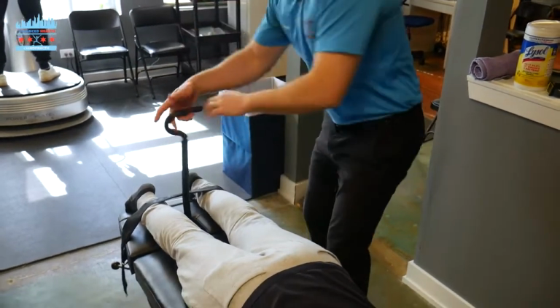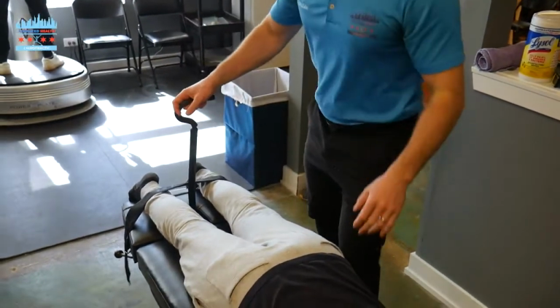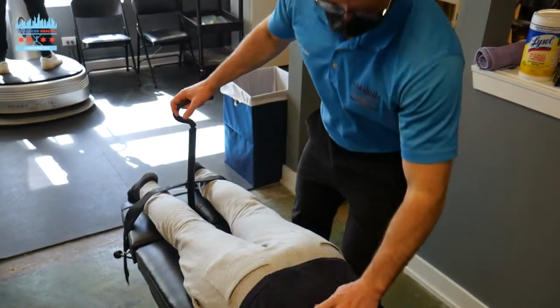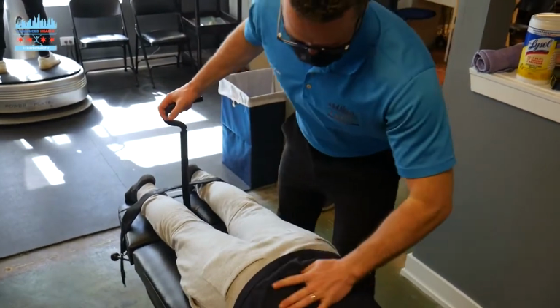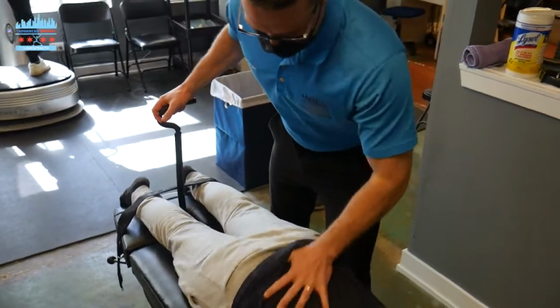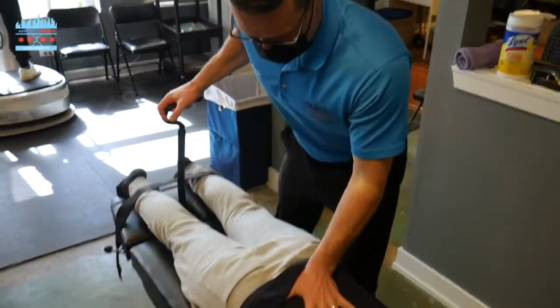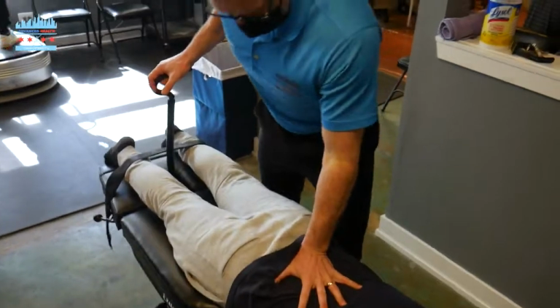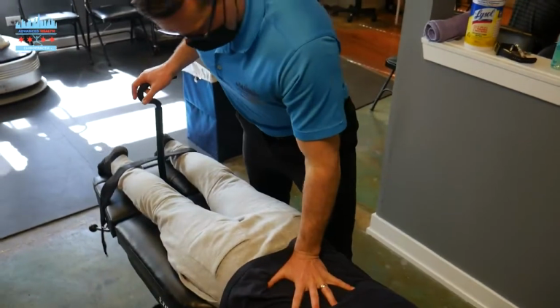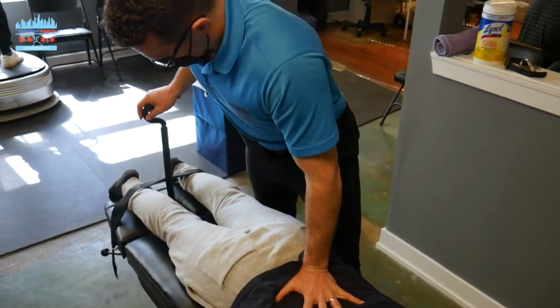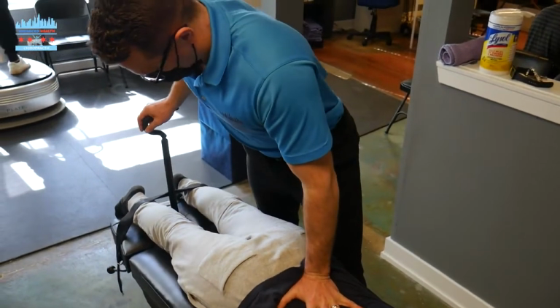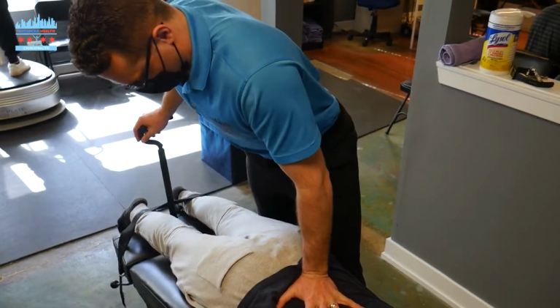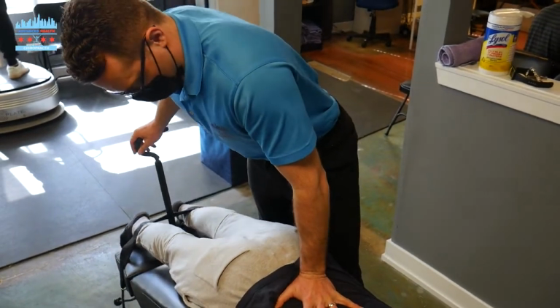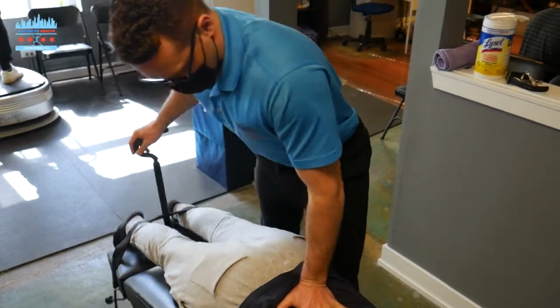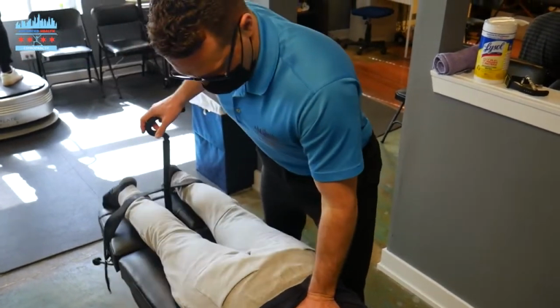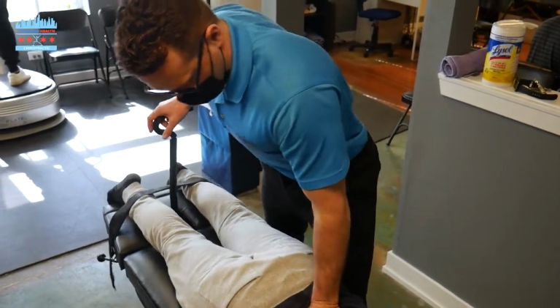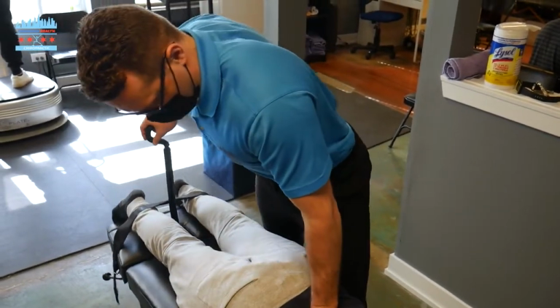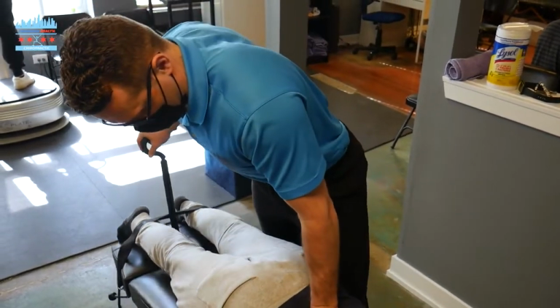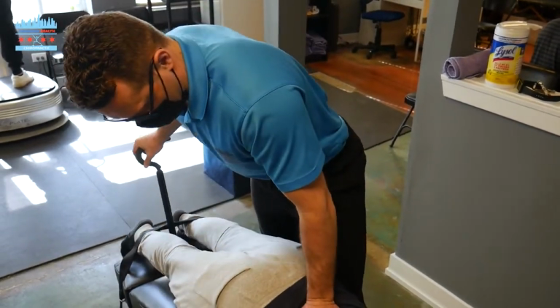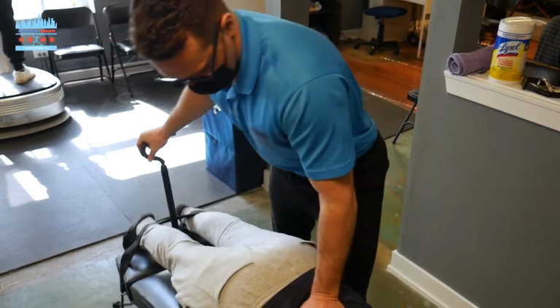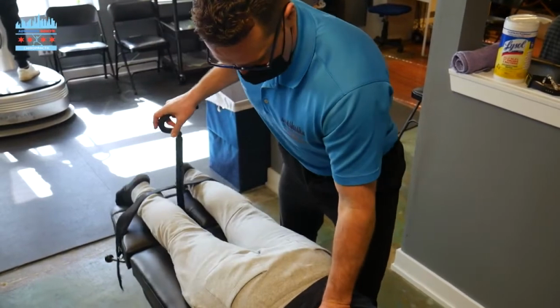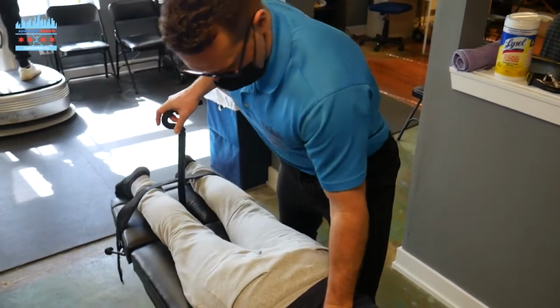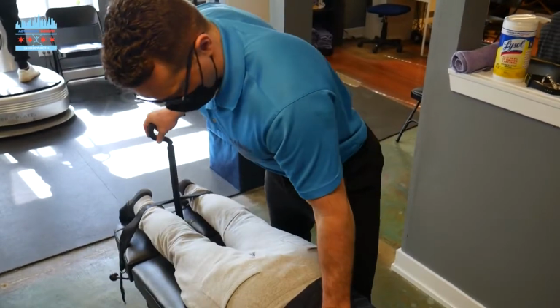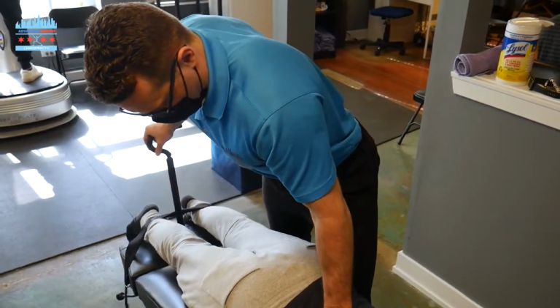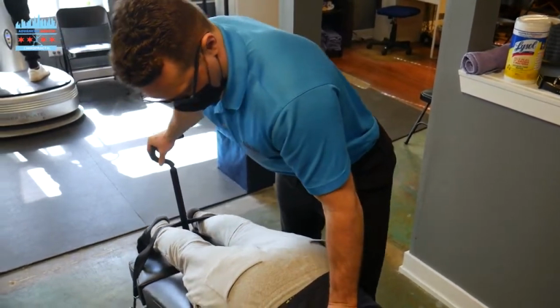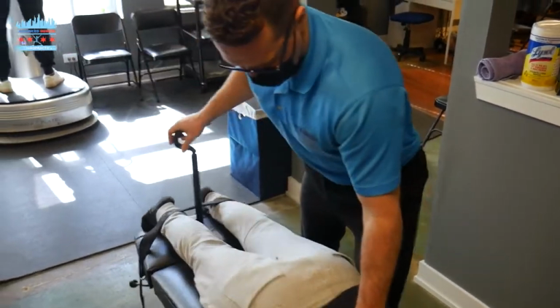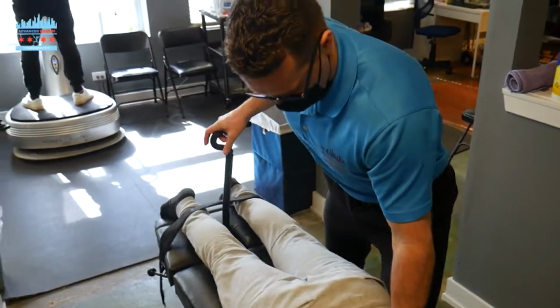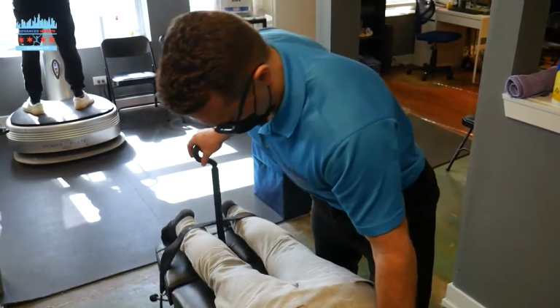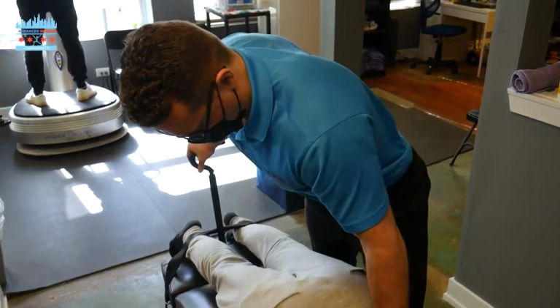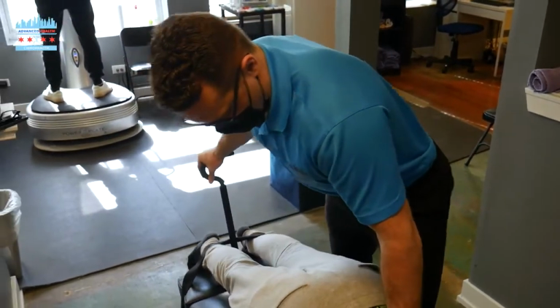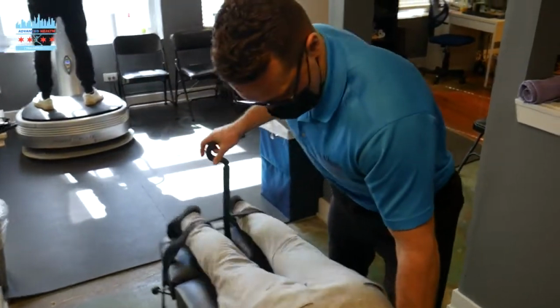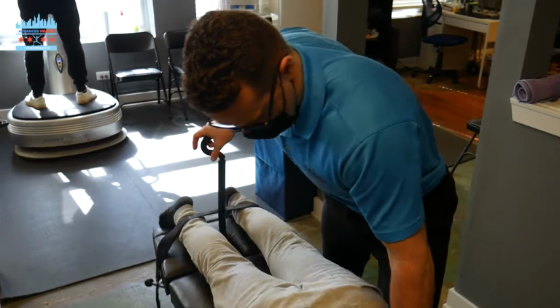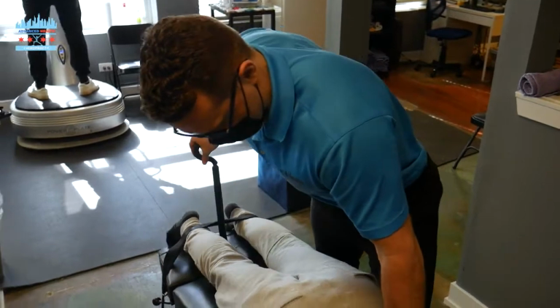We're going to open up Danny's lower back. This feels awesome — does the opposite of gravity. Pumps those discs, gets them nice and healthy.